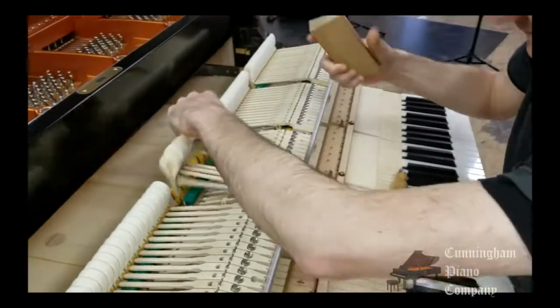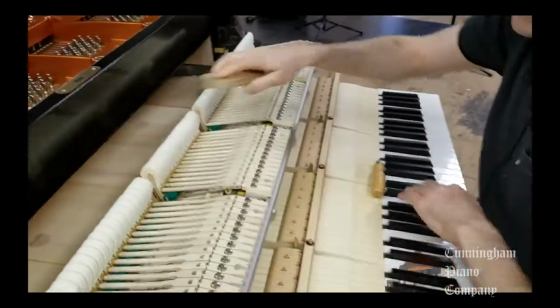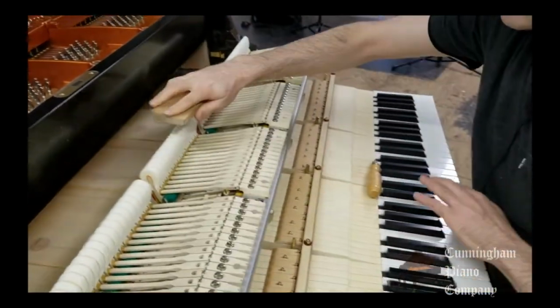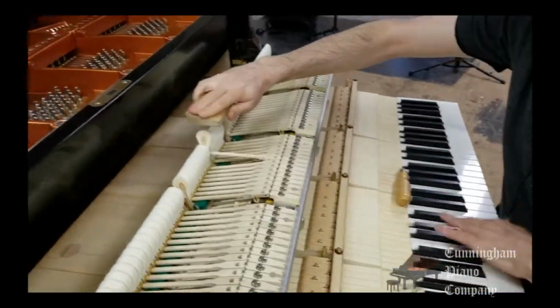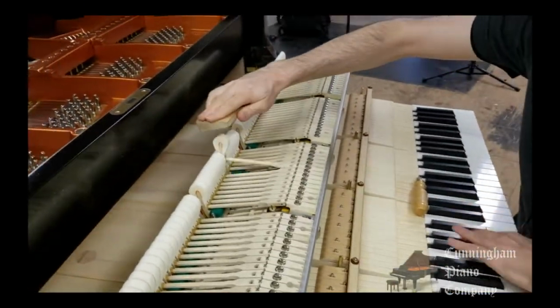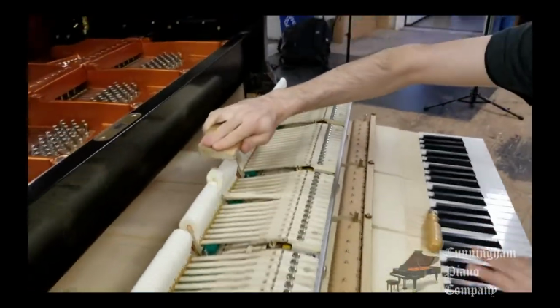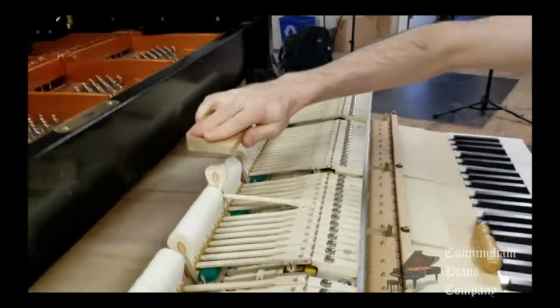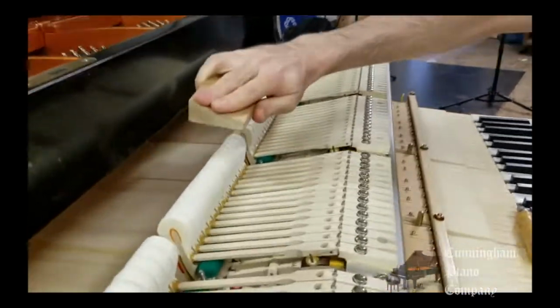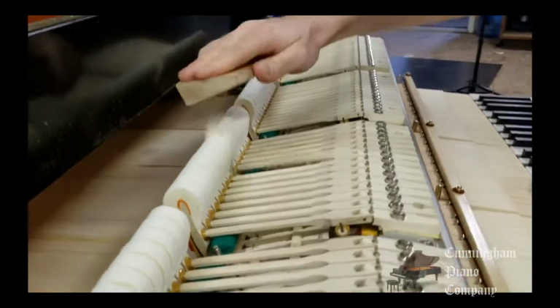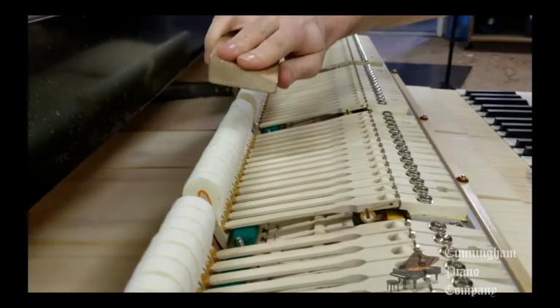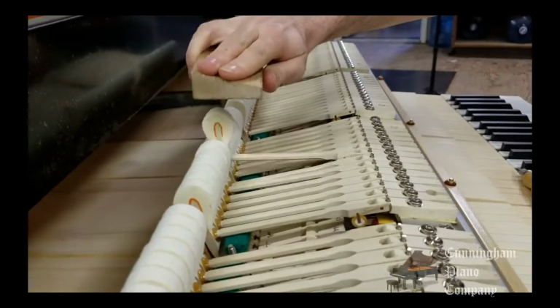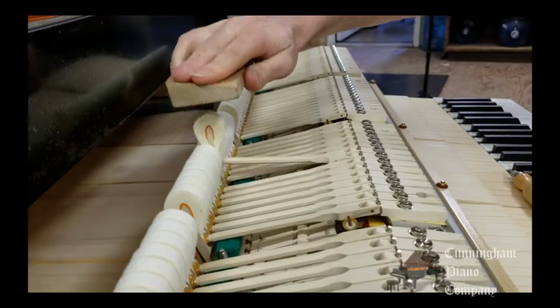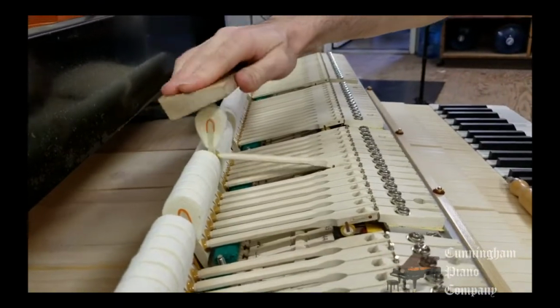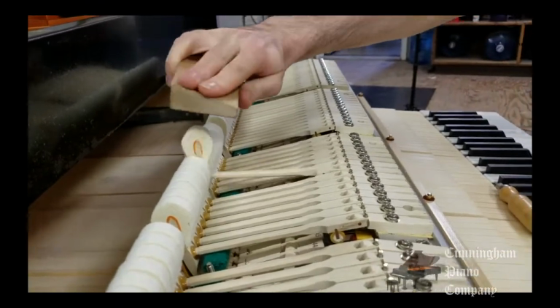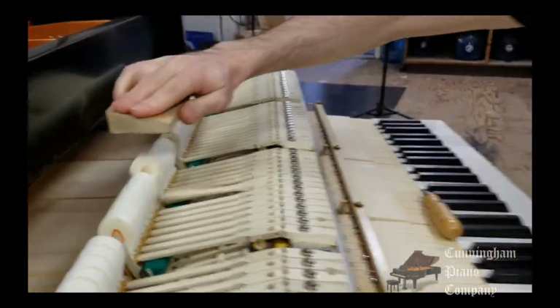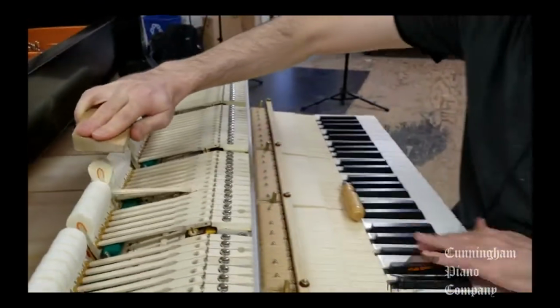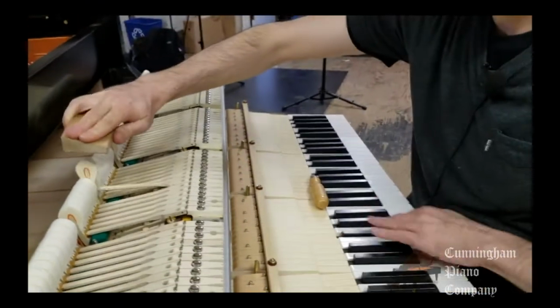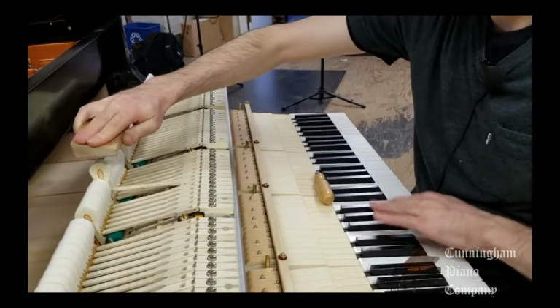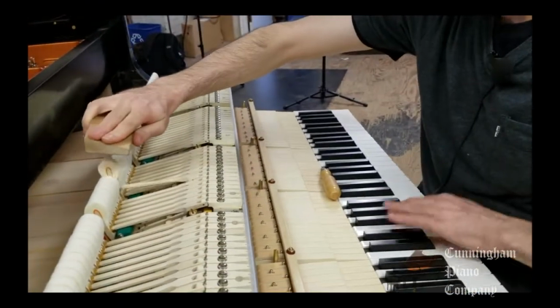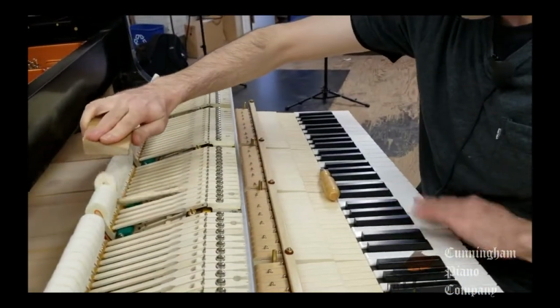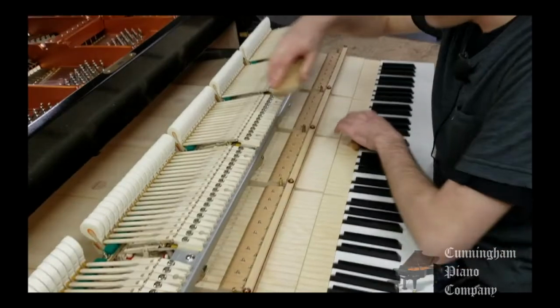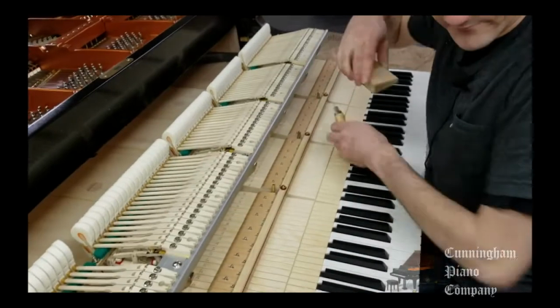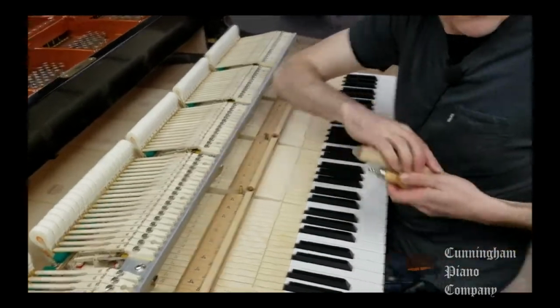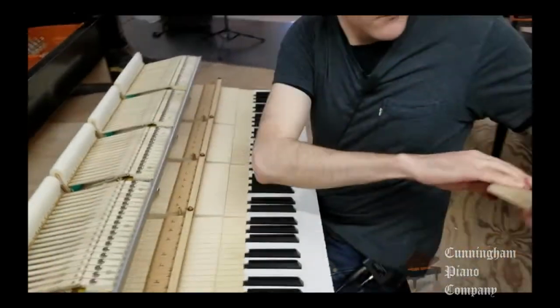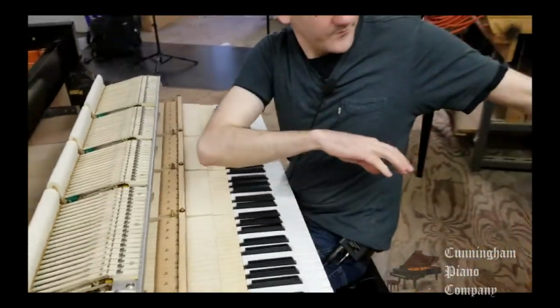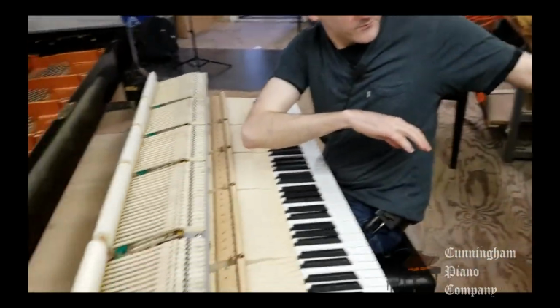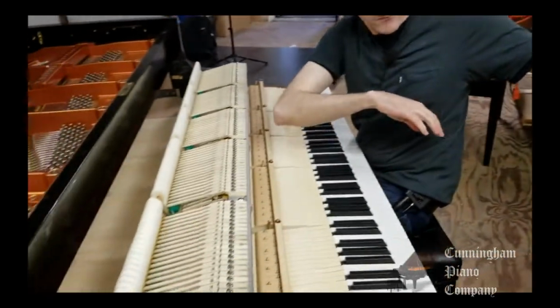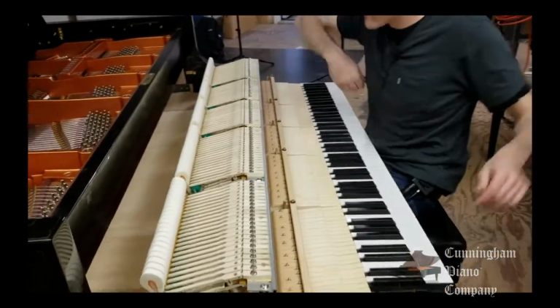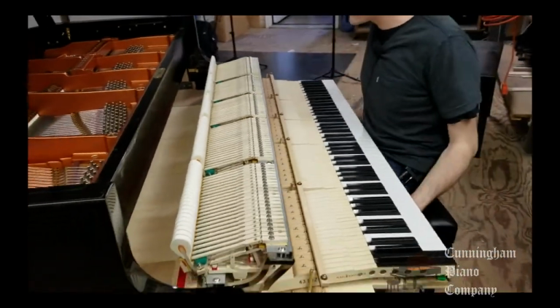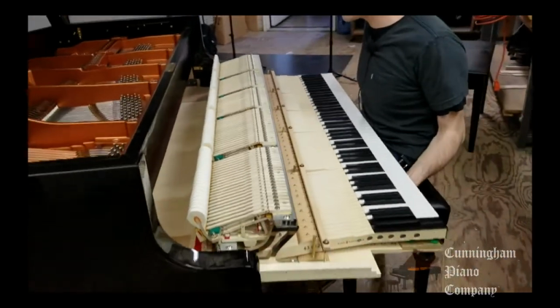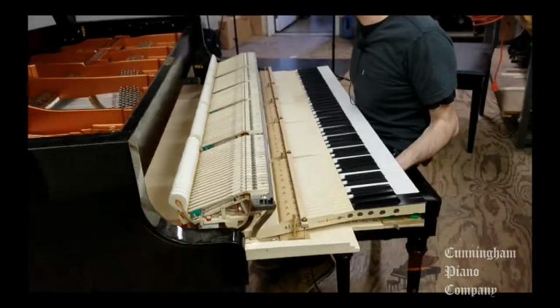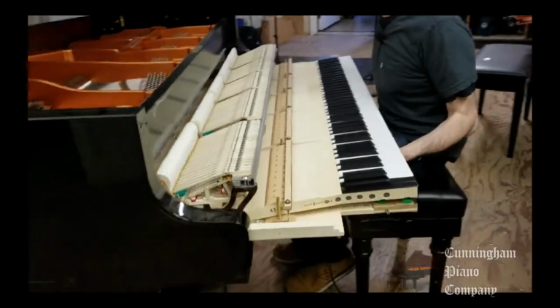Our technician is careful not to disturb the denser layer of felt beneath the surface. This helps to produce the more powerful tone a piano has when it's played with more force. Done carefully, this process will give the piano lots of color and expression when played softly, but it will also have plenty of power when the player asks for it.